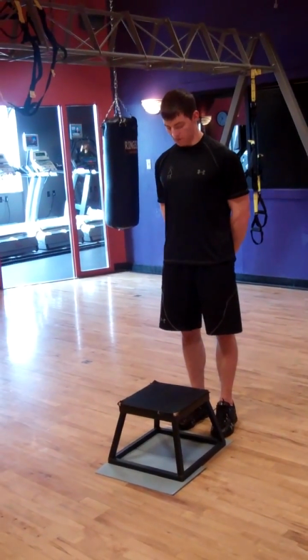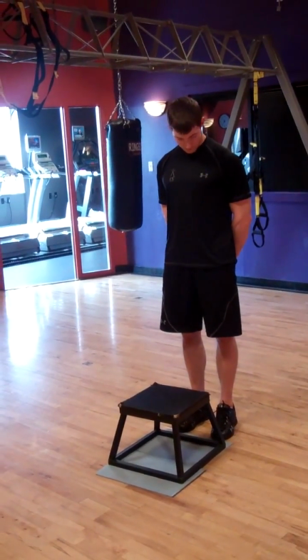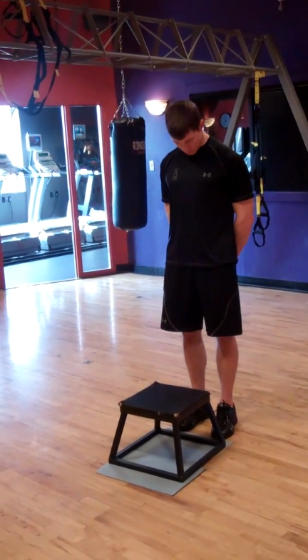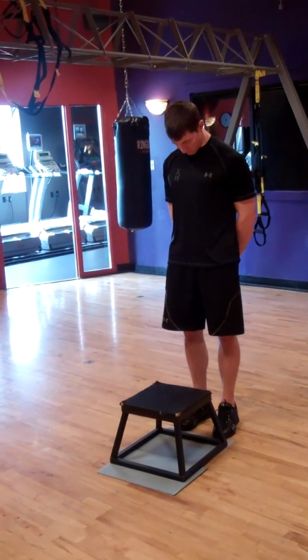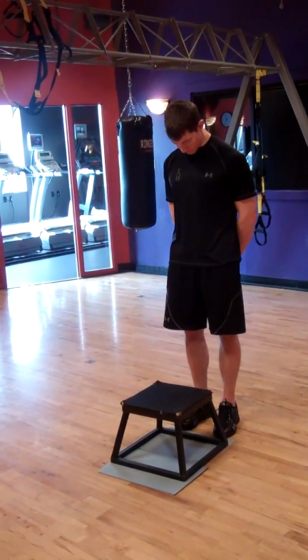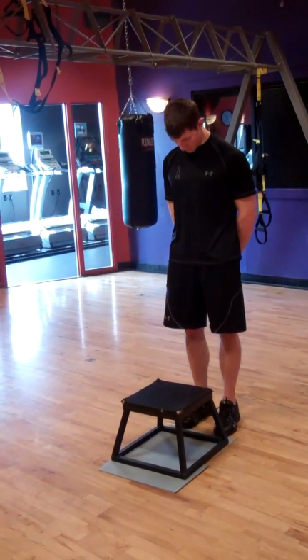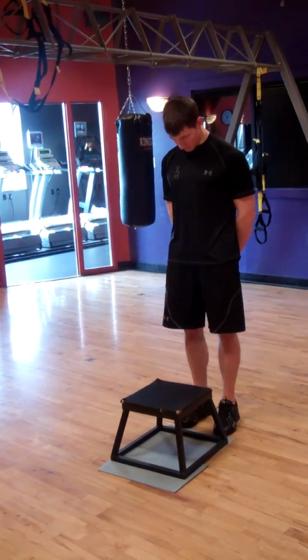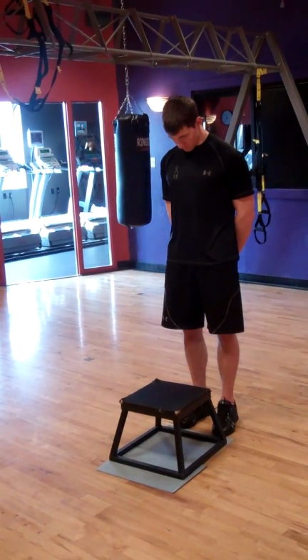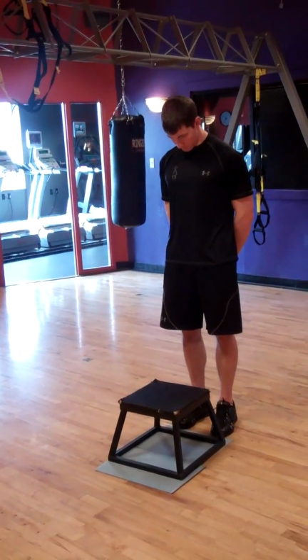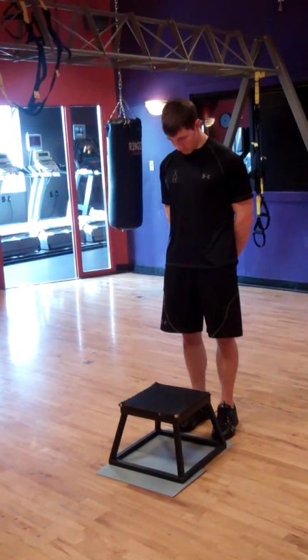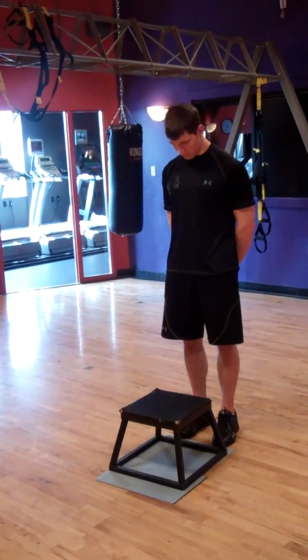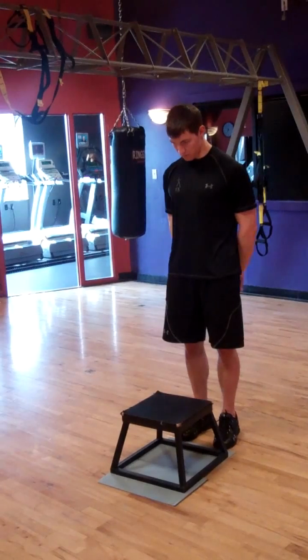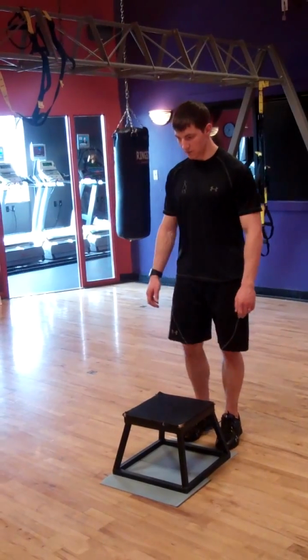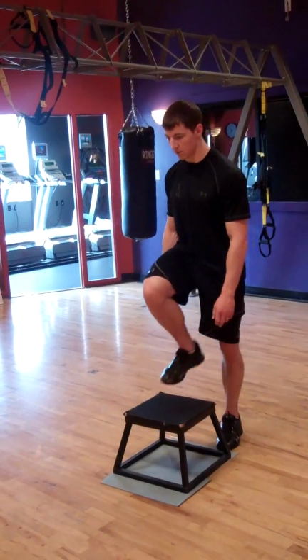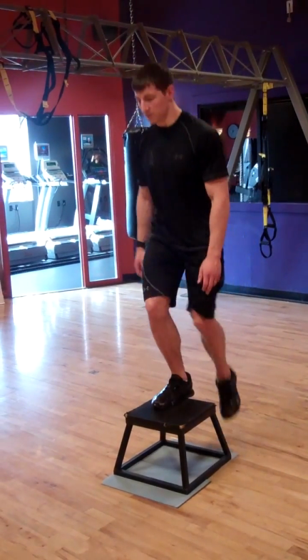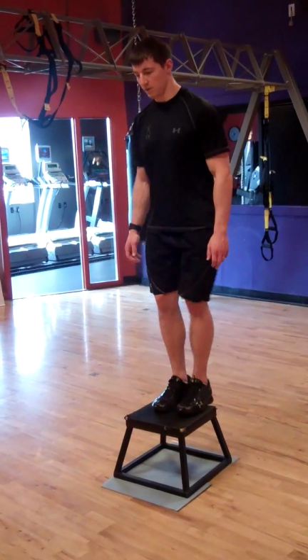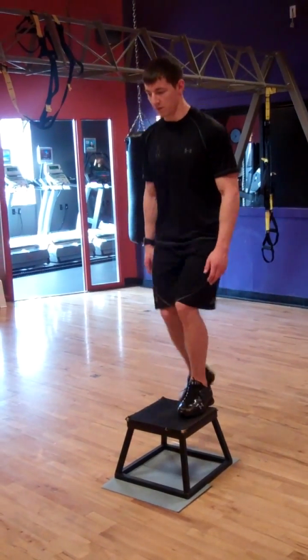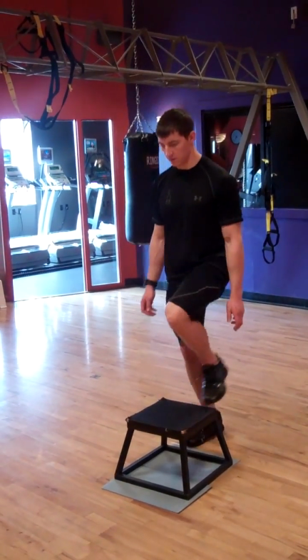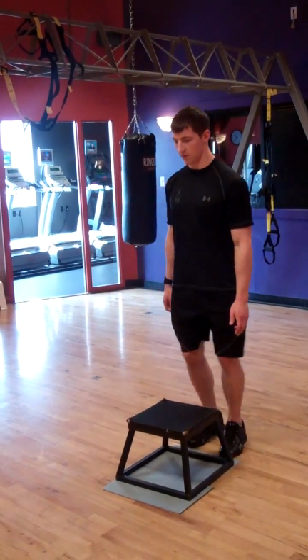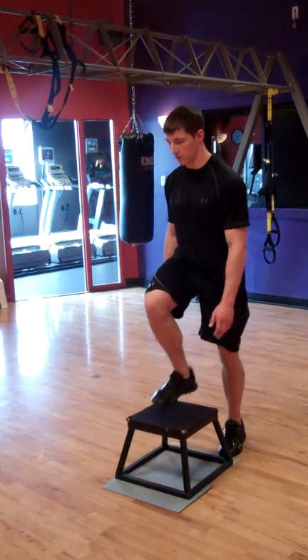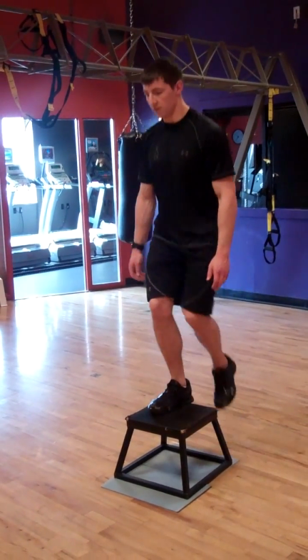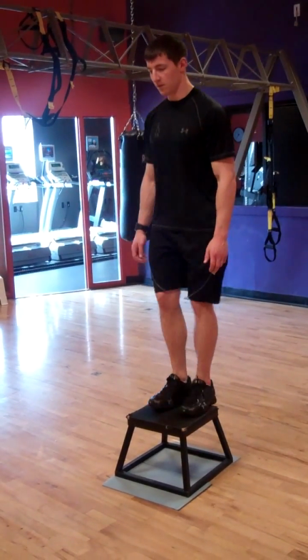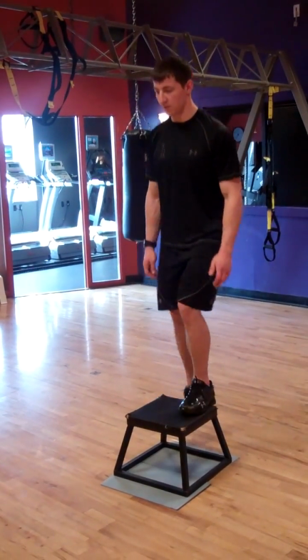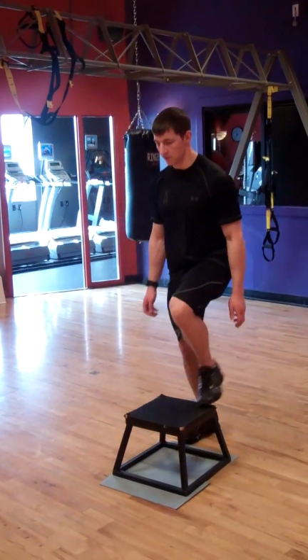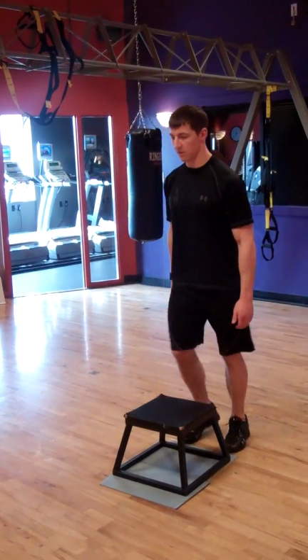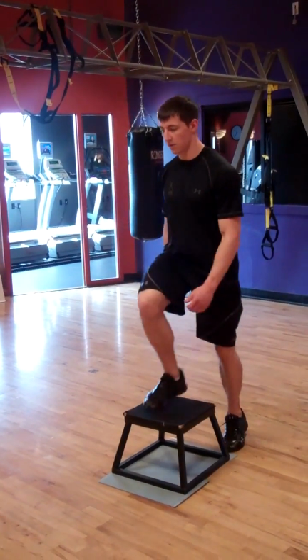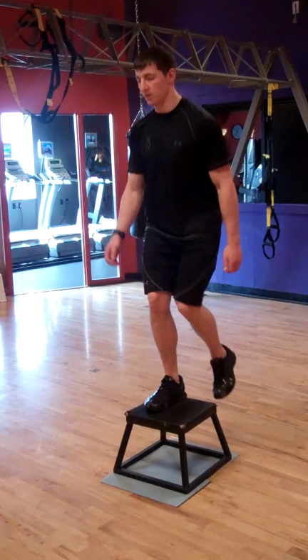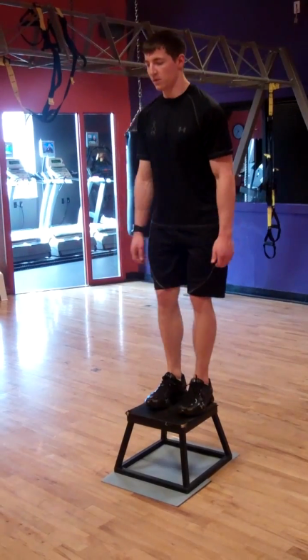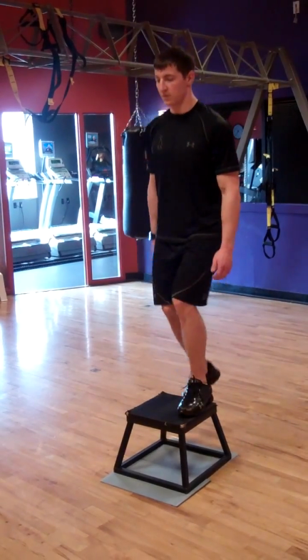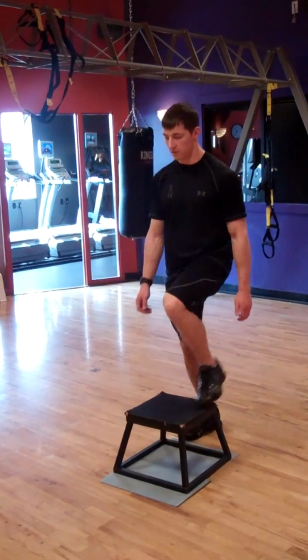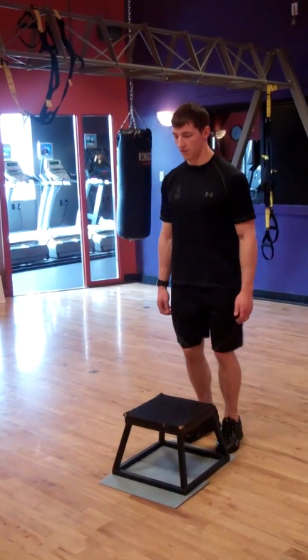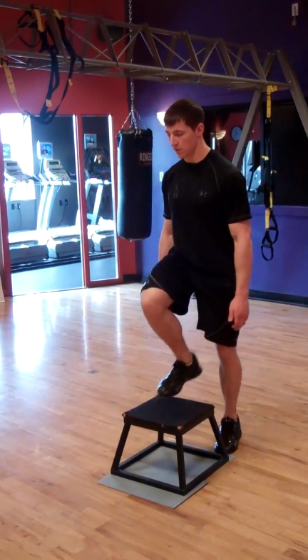Adam is going to show us how to do this. Up right, up left, down right, down left — keeping in that pattern. Up right, up left, down right, down left.